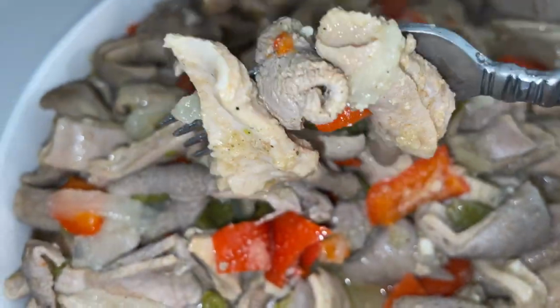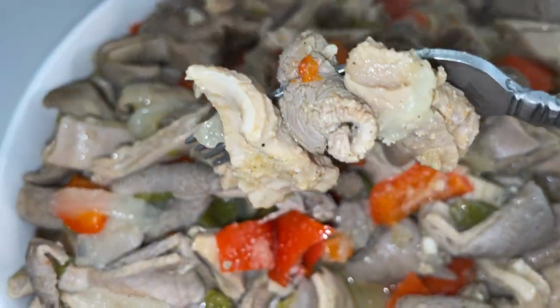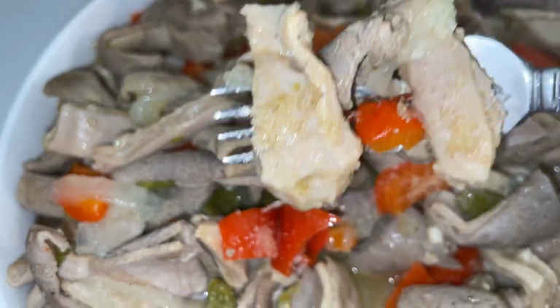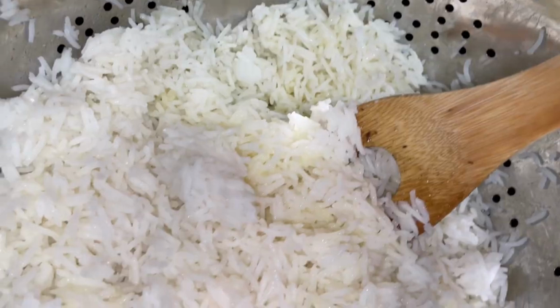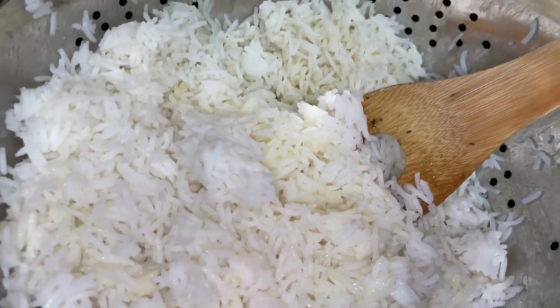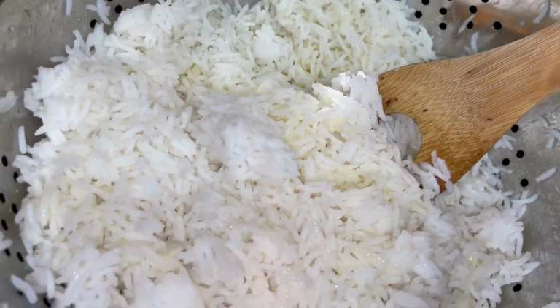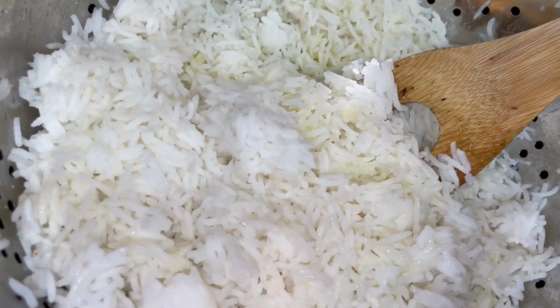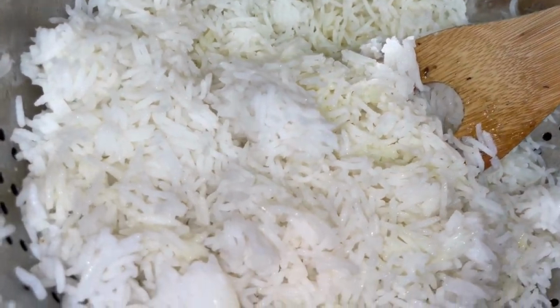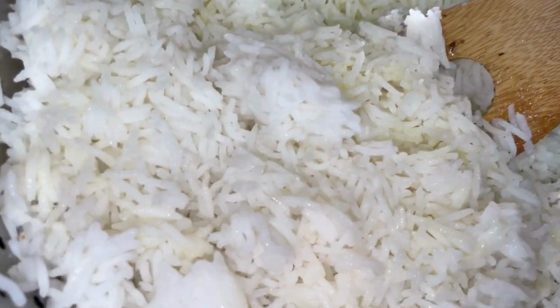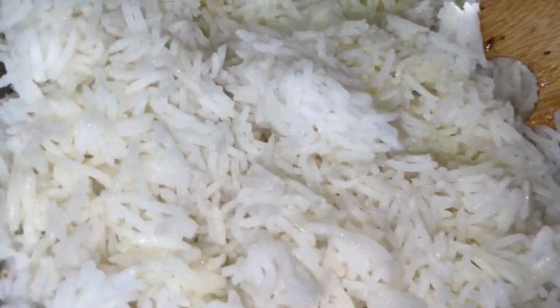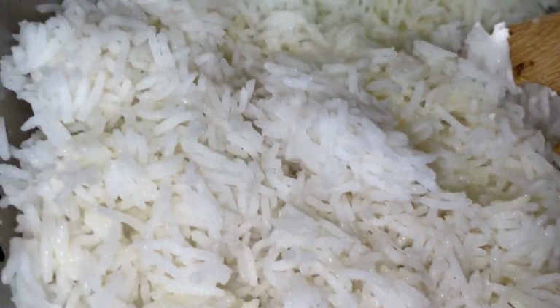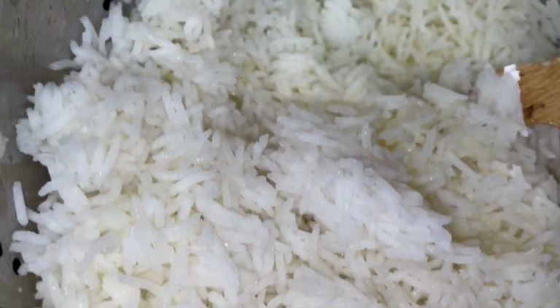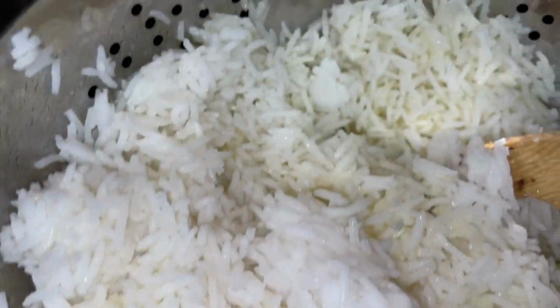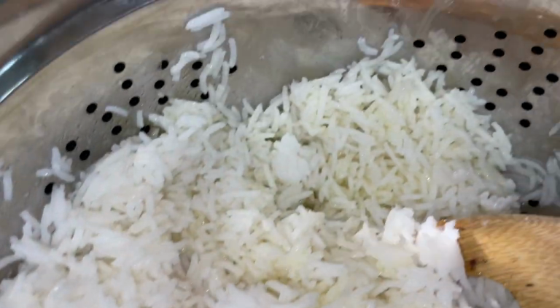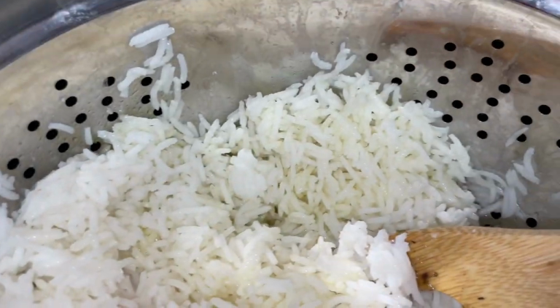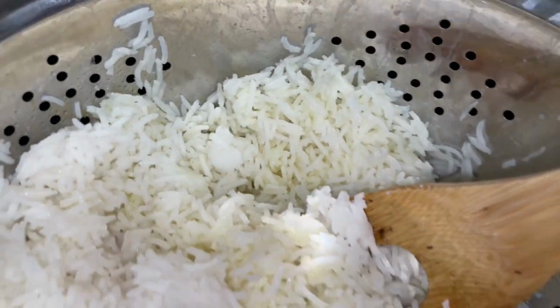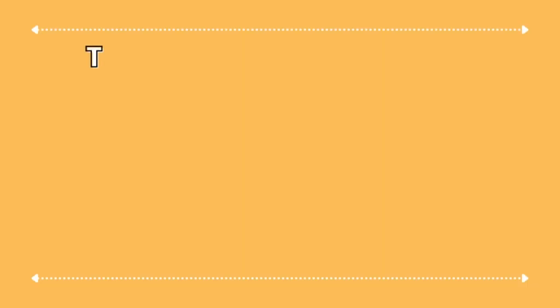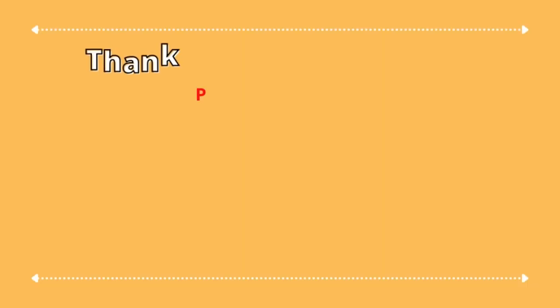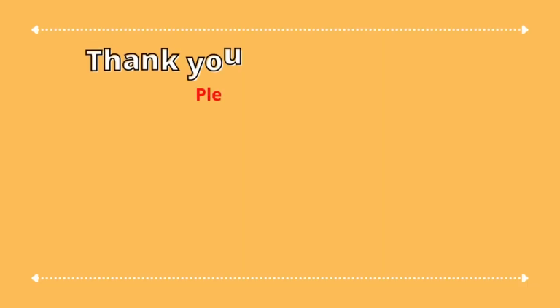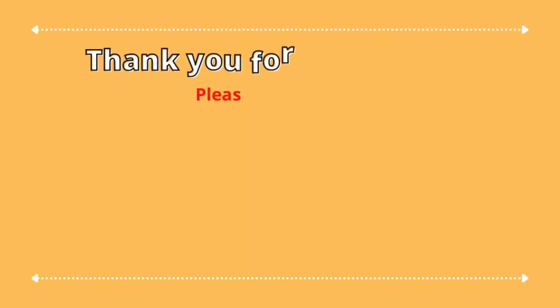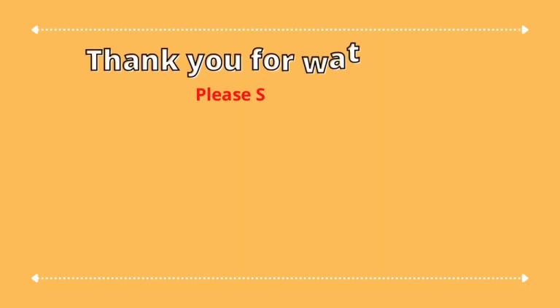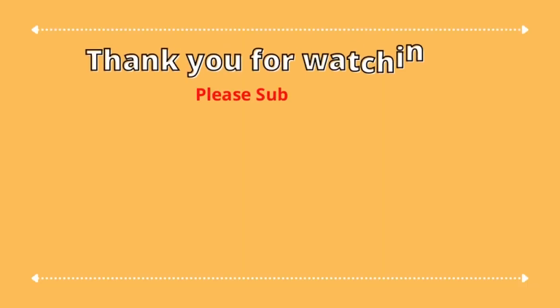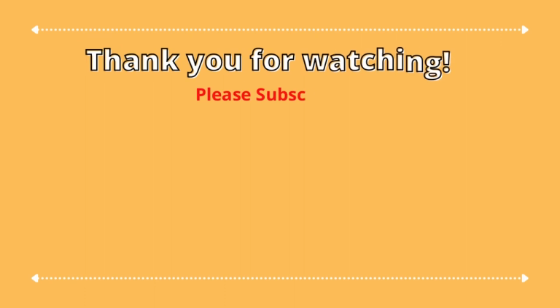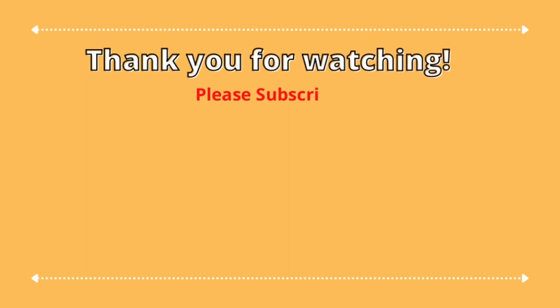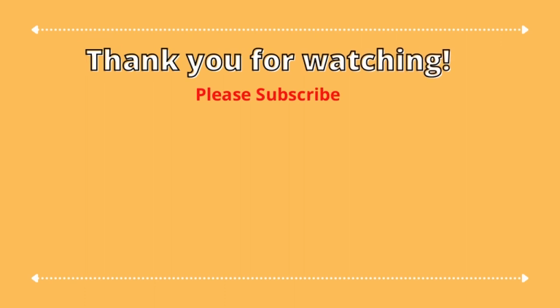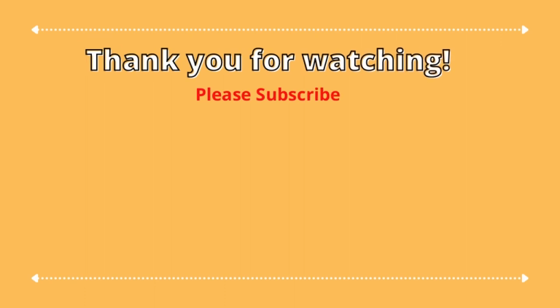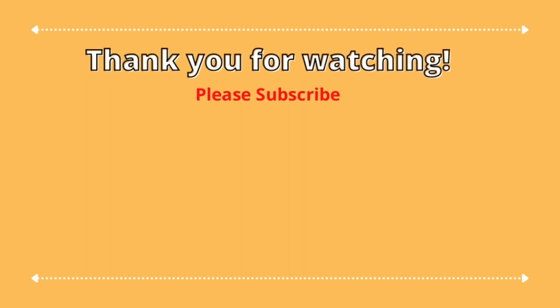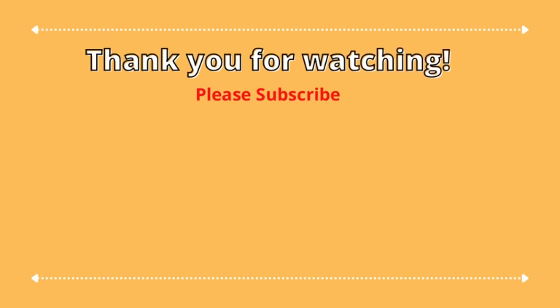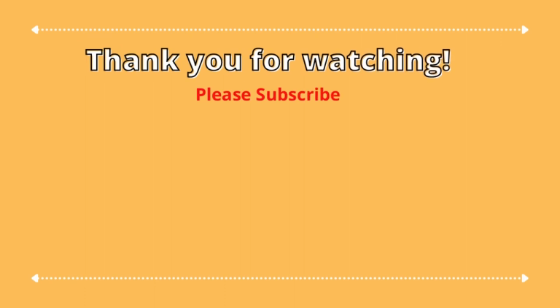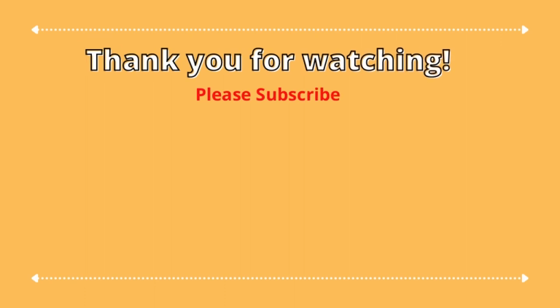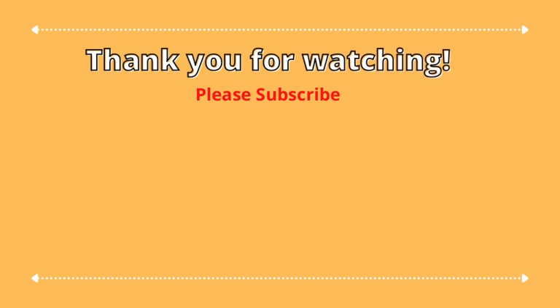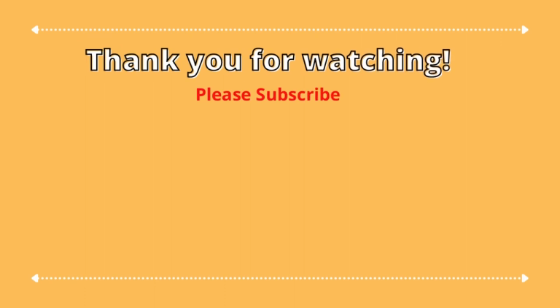Easy way to cook hog maws in your pressure cooker. Thank you so much for watching this video — please subscribe to my channel for more soul food recipes.